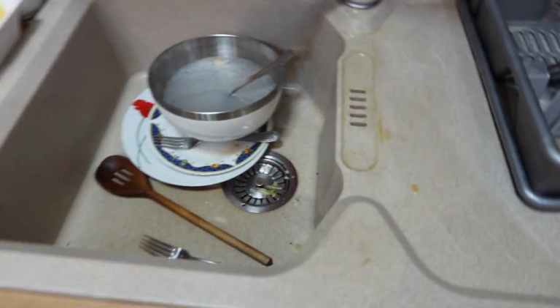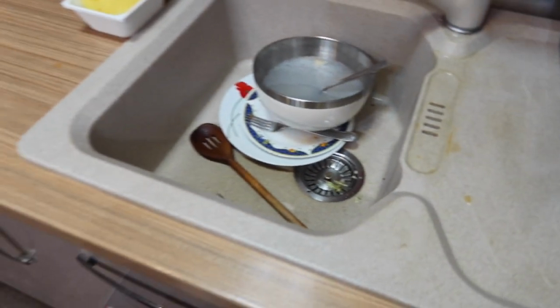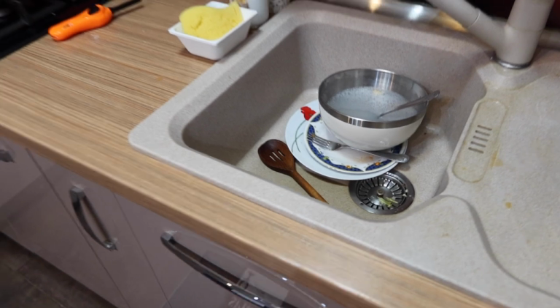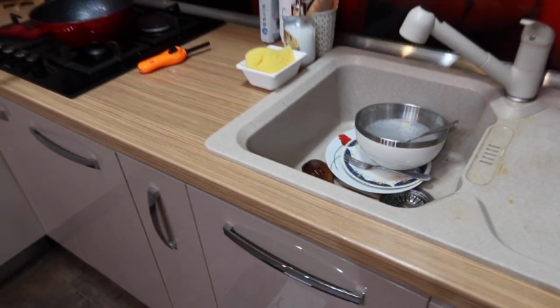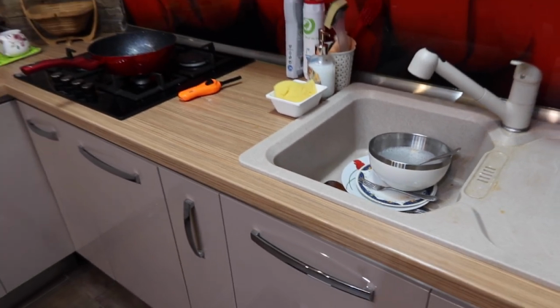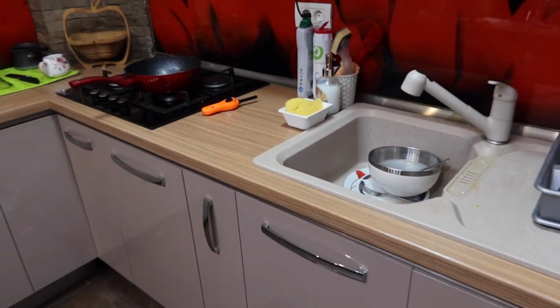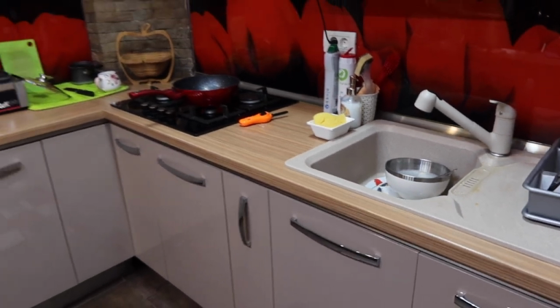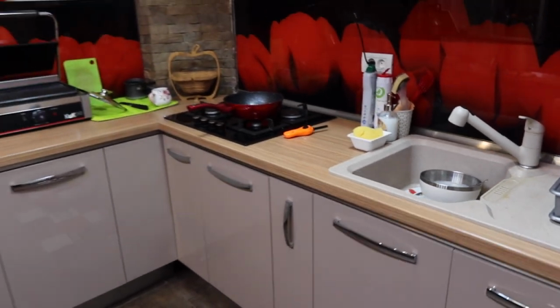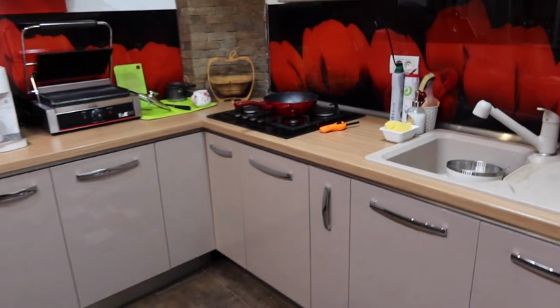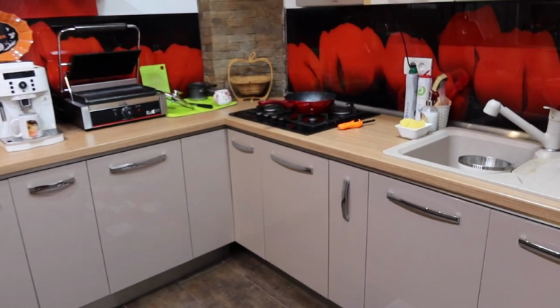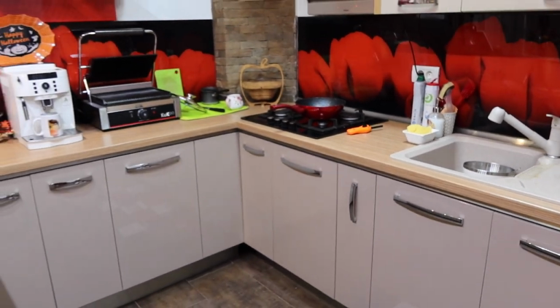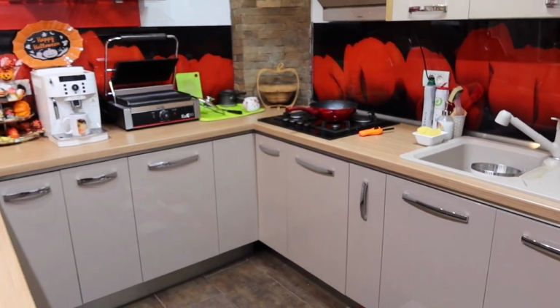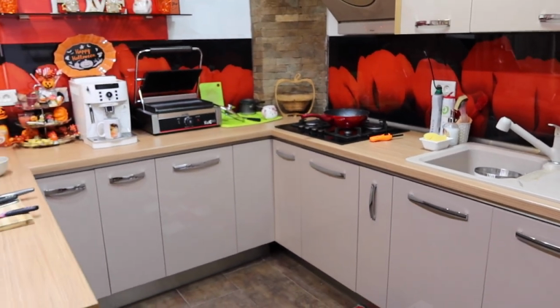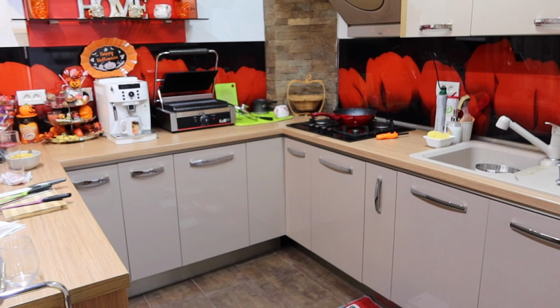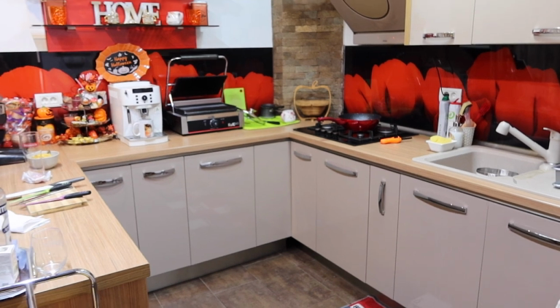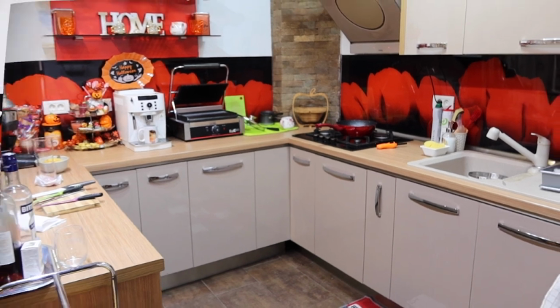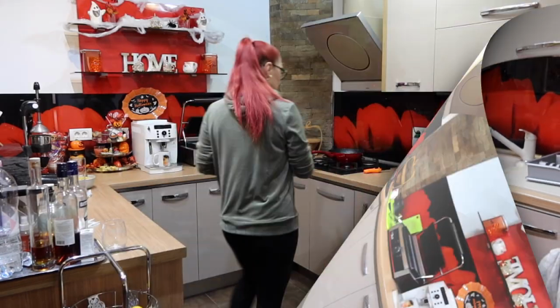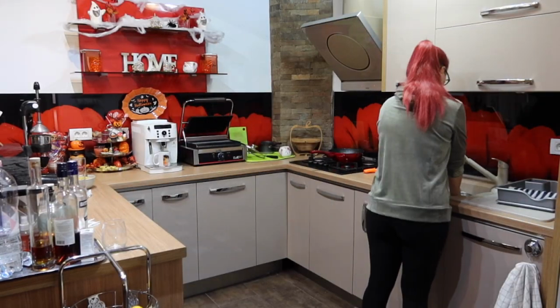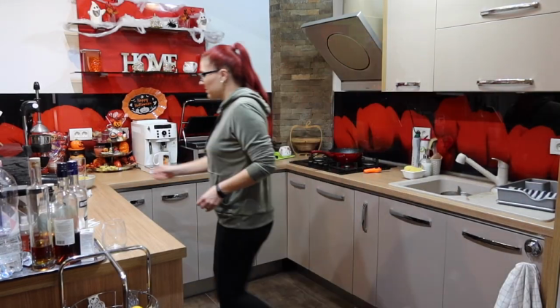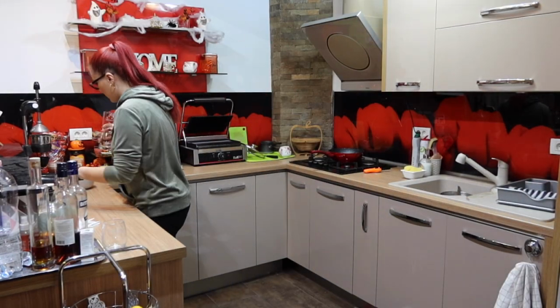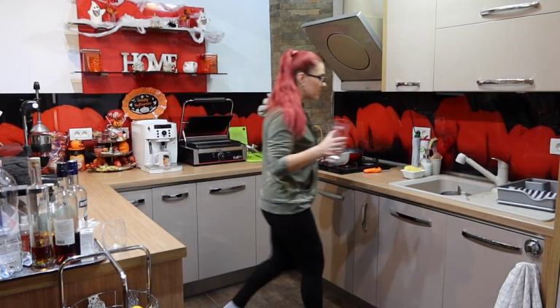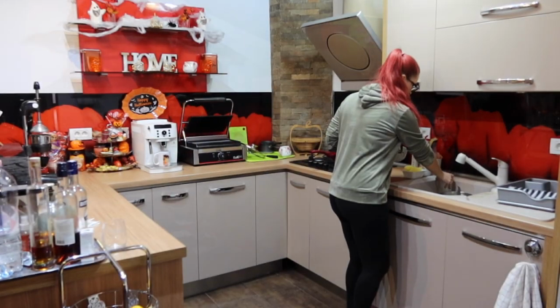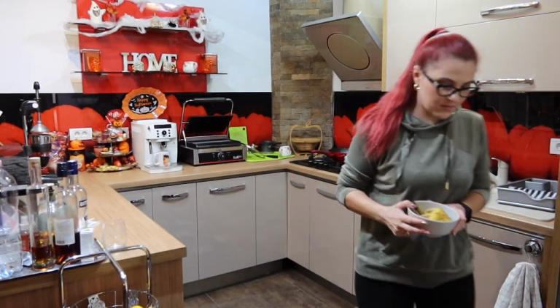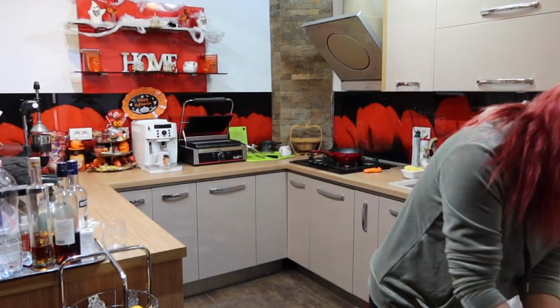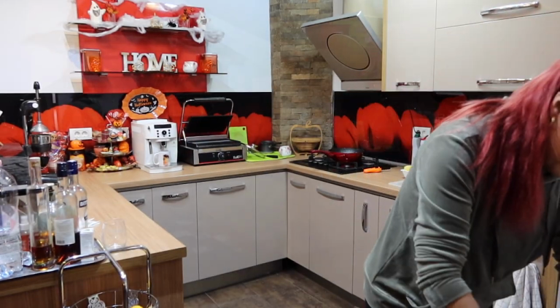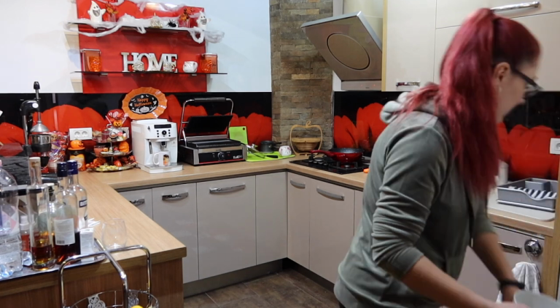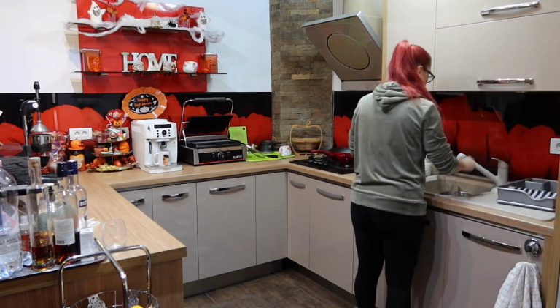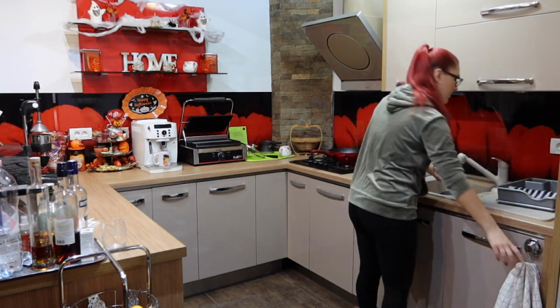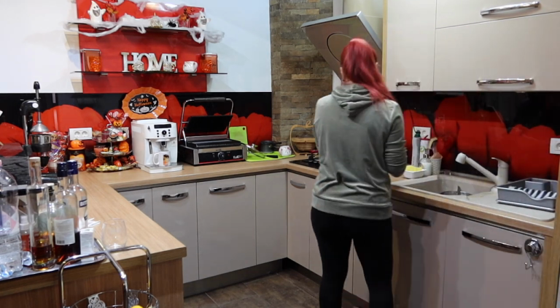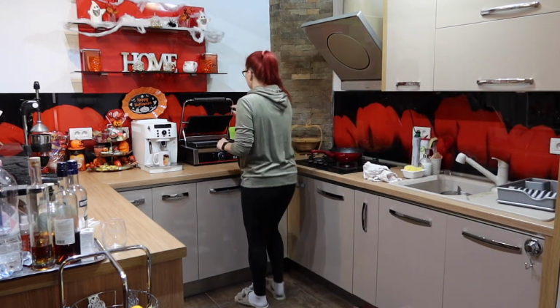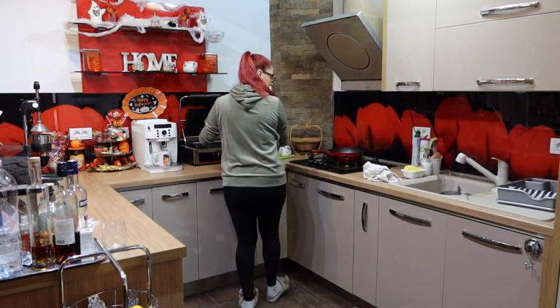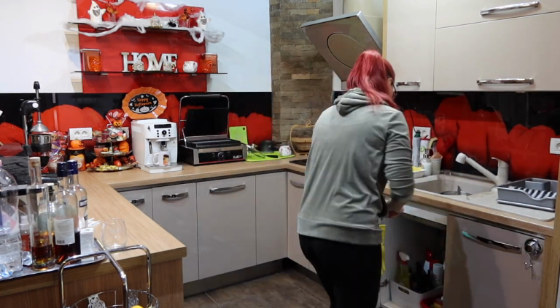I know how quickly our houses can get messy, so a speed clean will always help keeping the chaos under control. First, put into the sink all the dirty dishes and throw away anything that needs to.